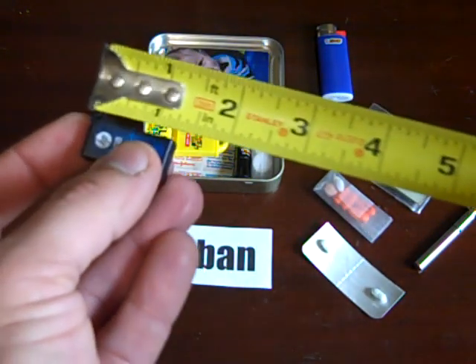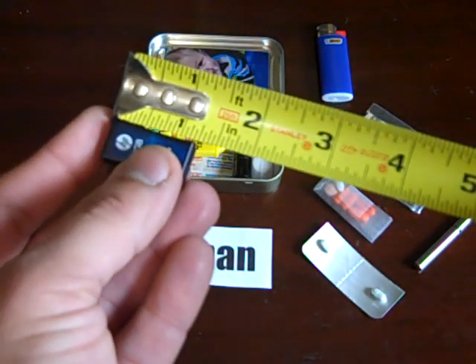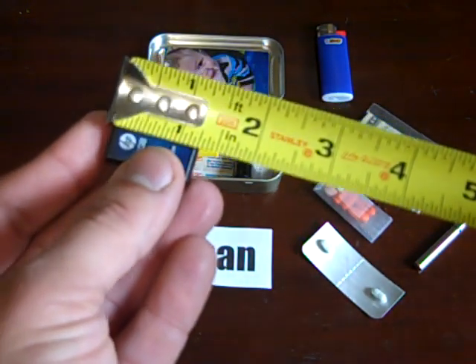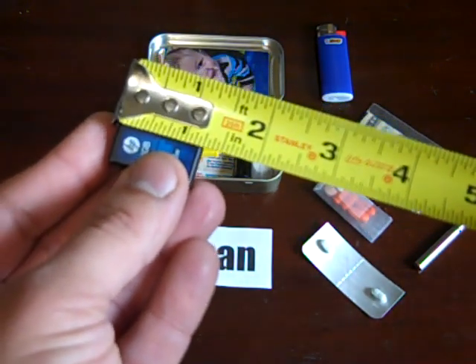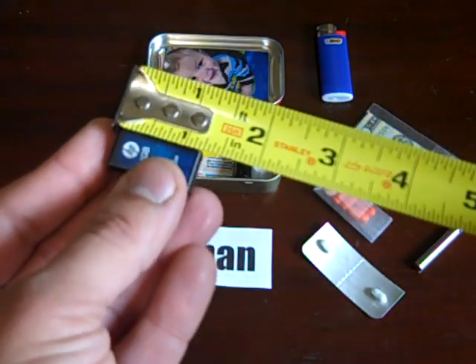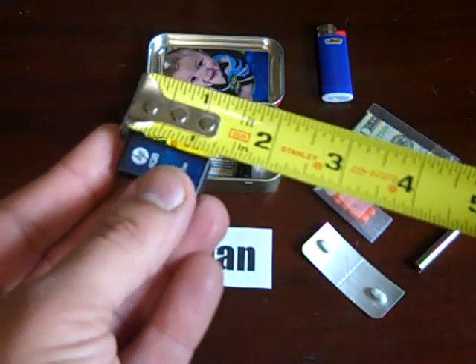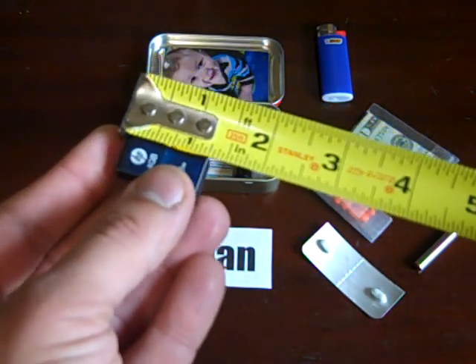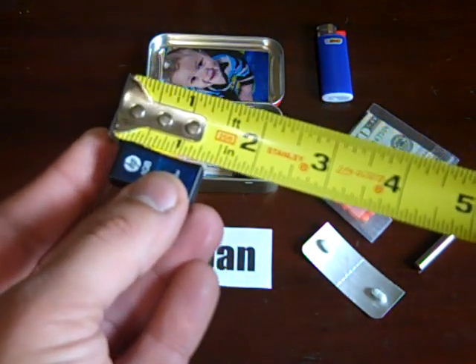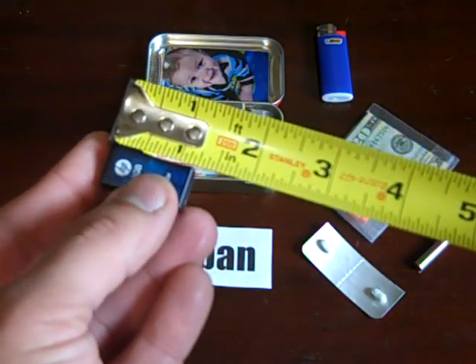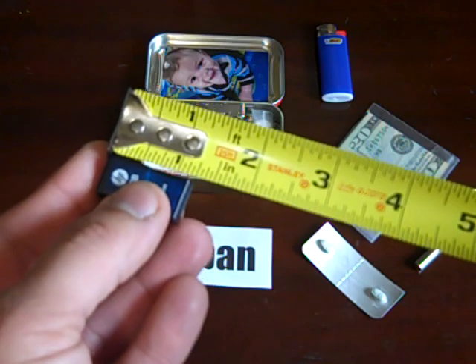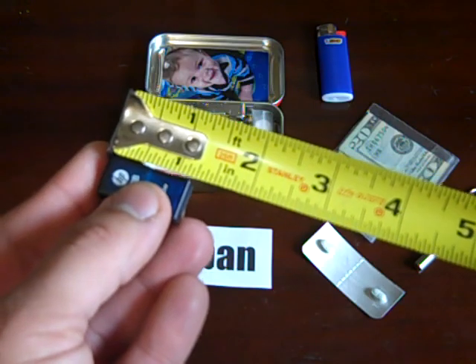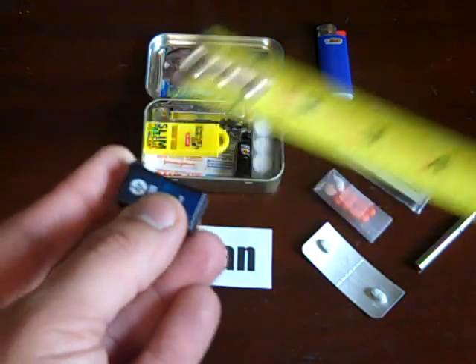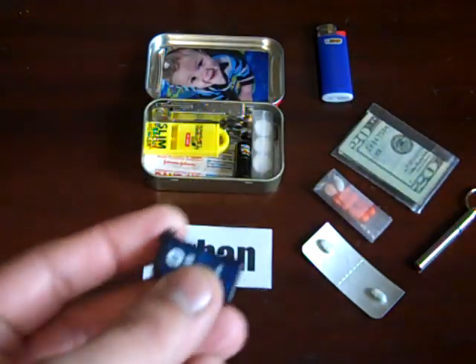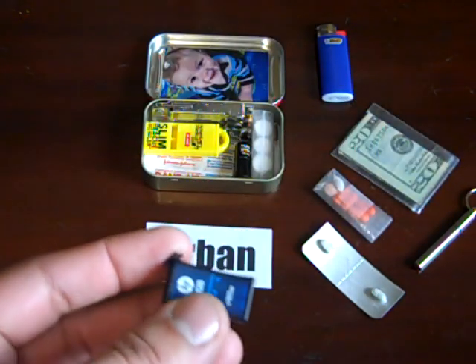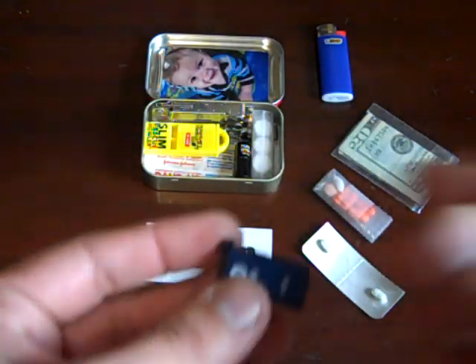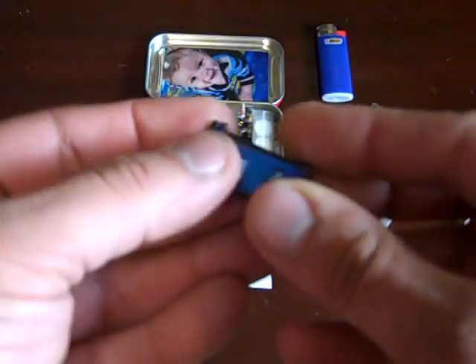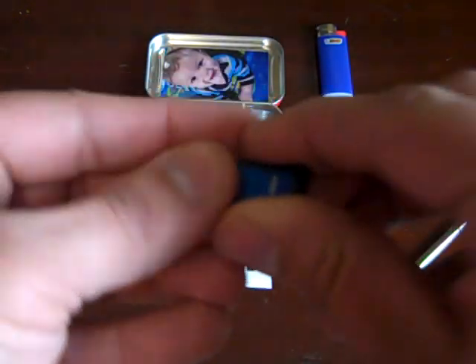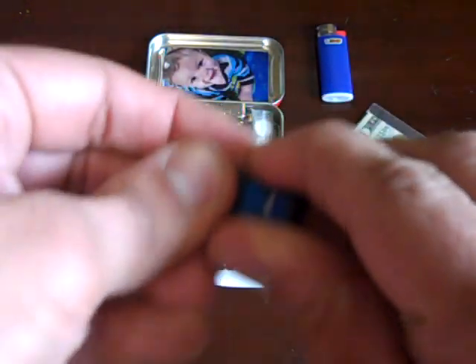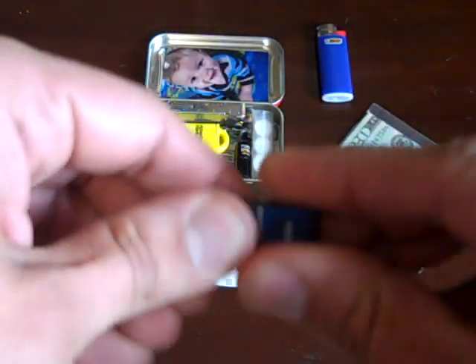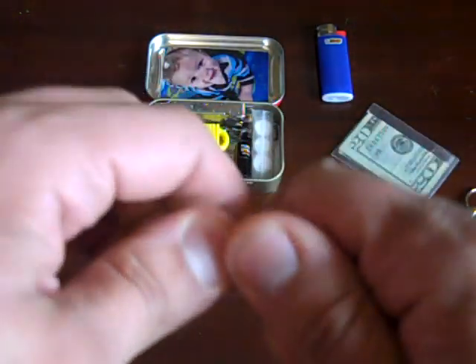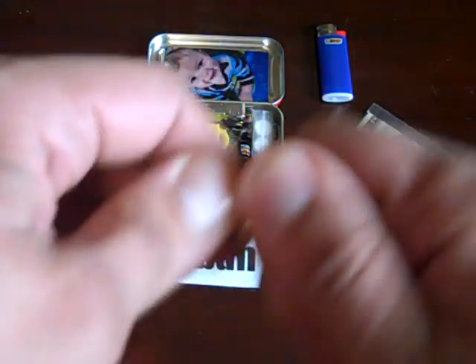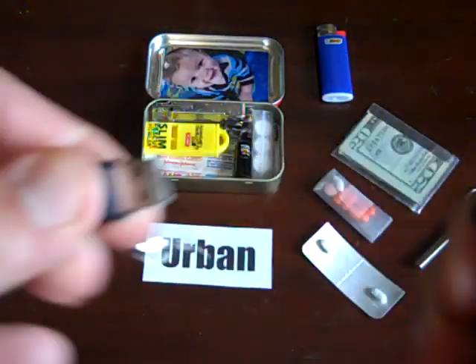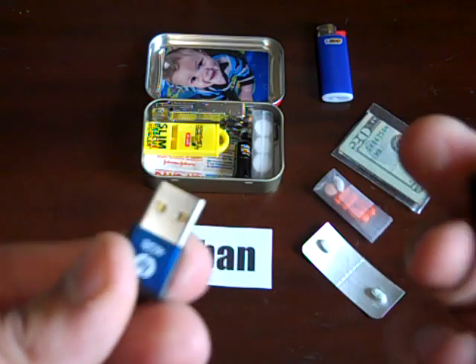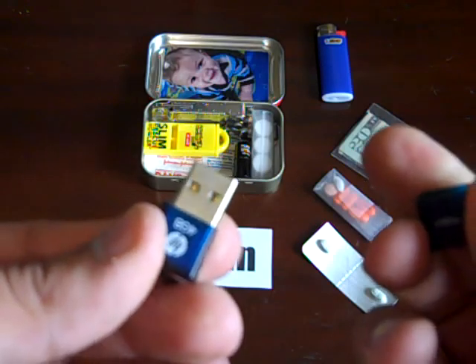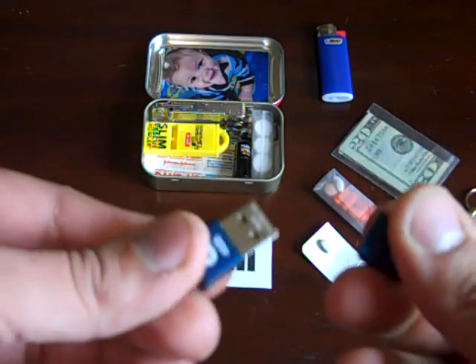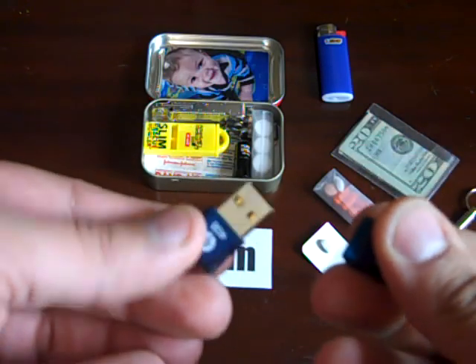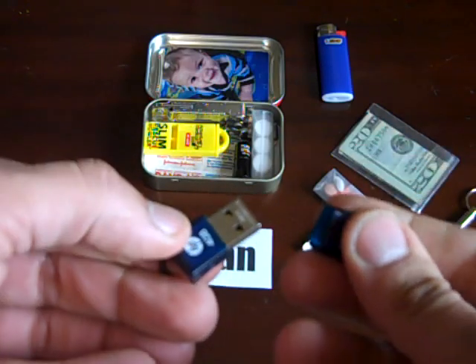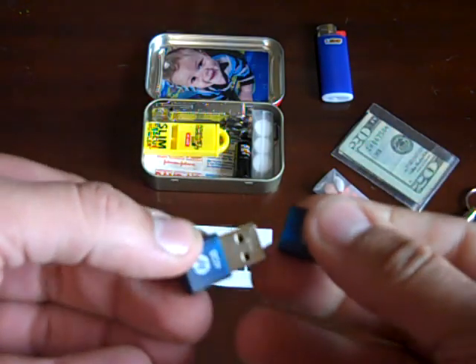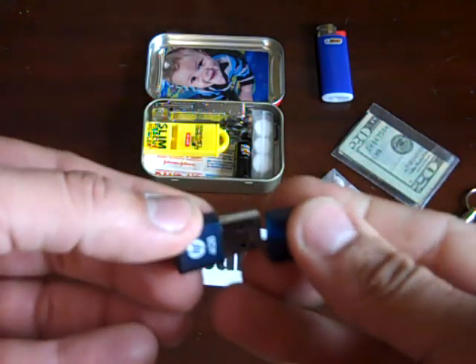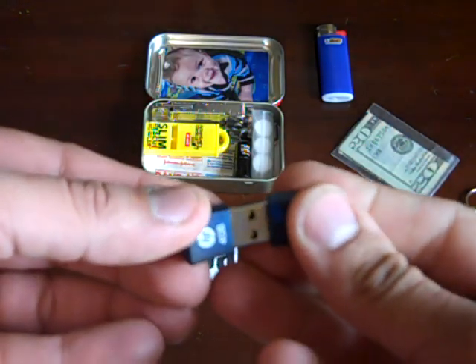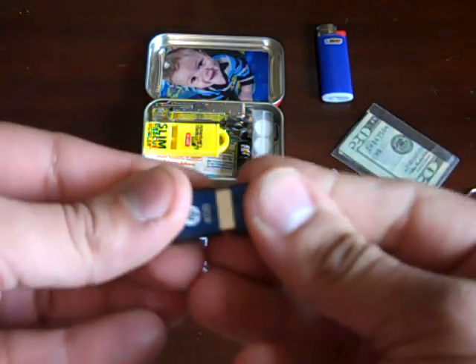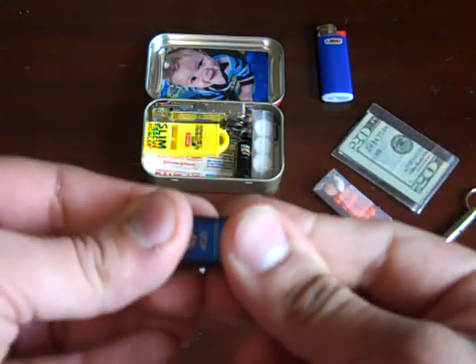It's a little over an inch, probably an inch and a quarter. I use this all the time. I could put it on my keychain — it's small enough — but again I want everything in one little container.